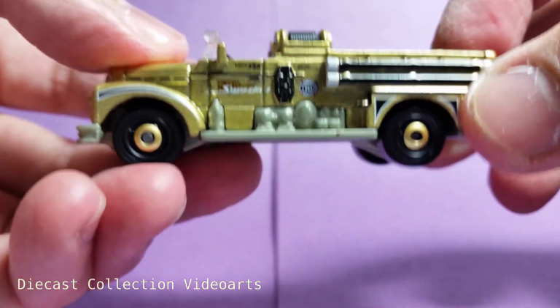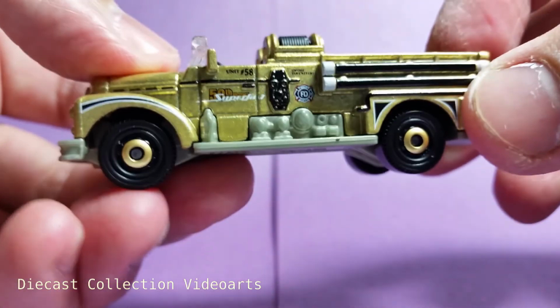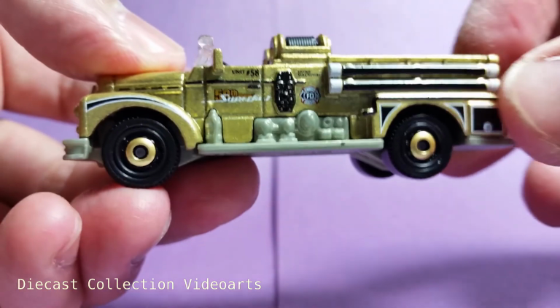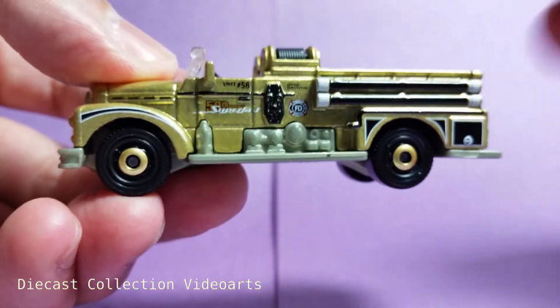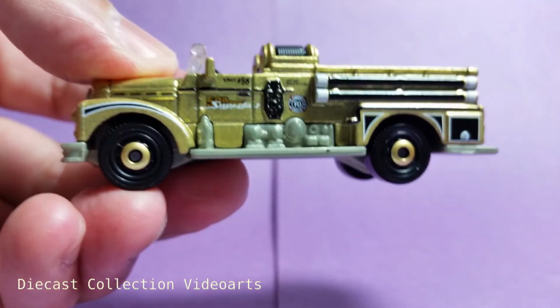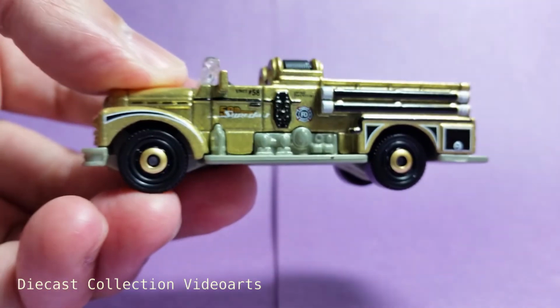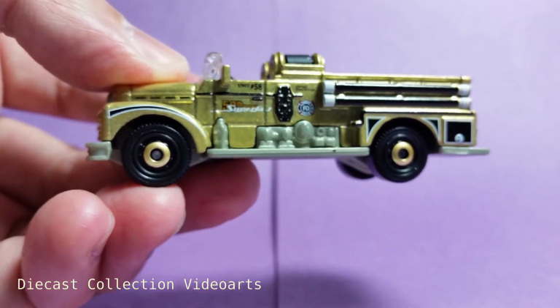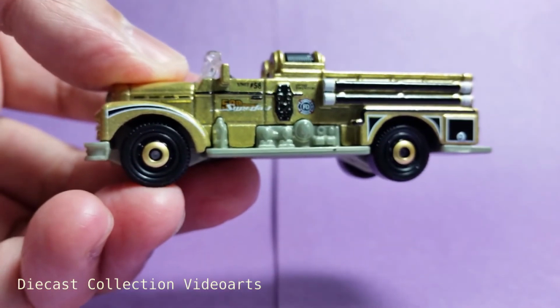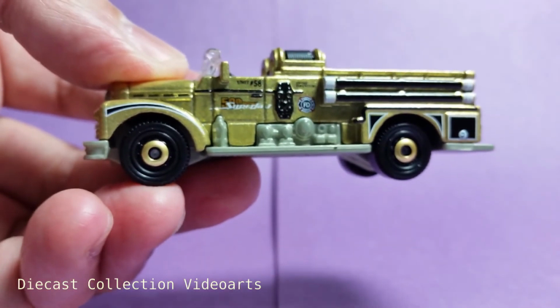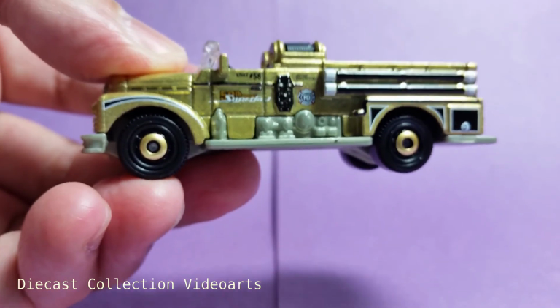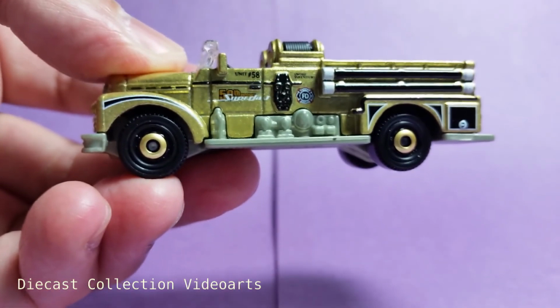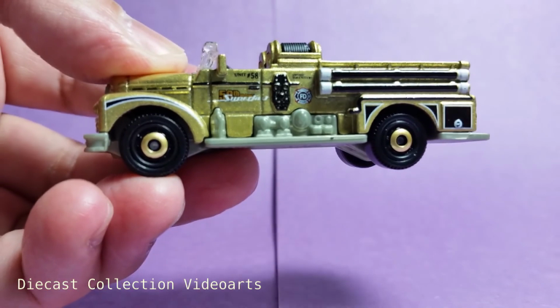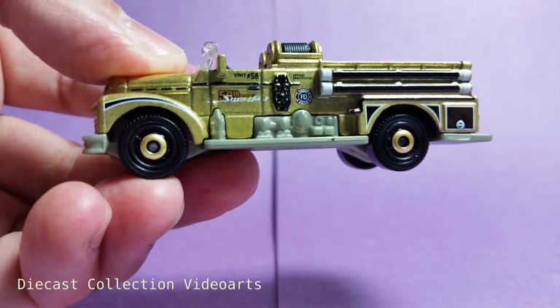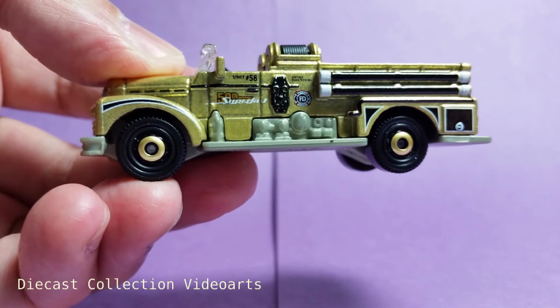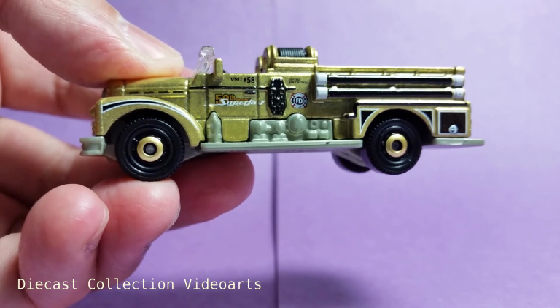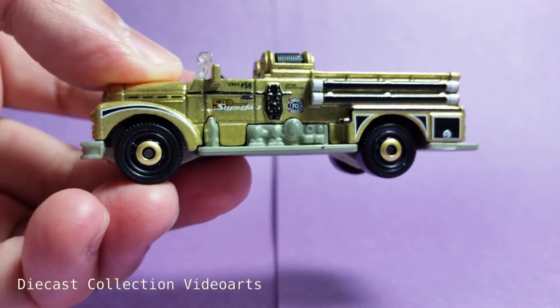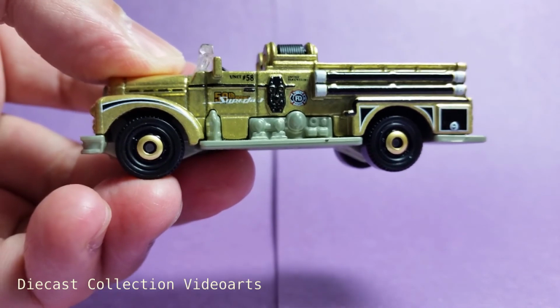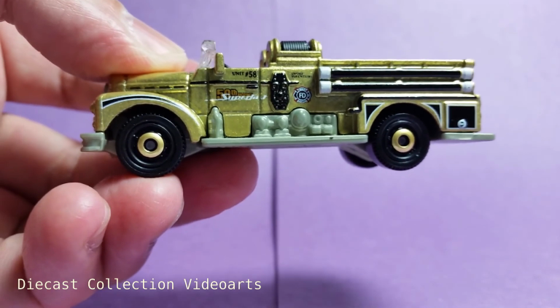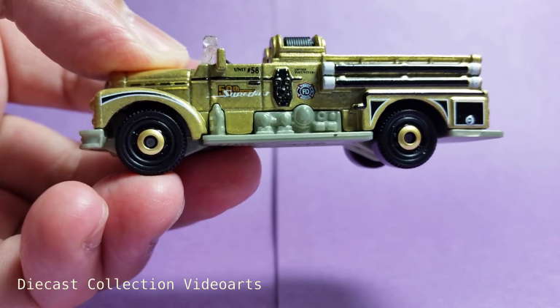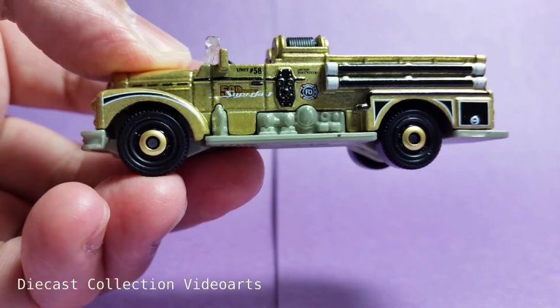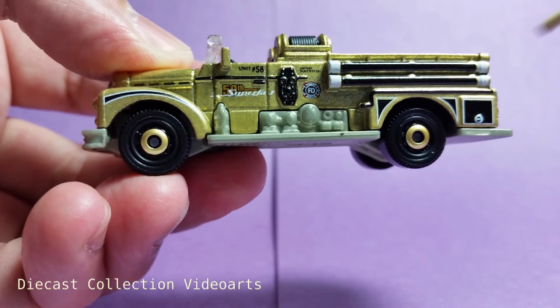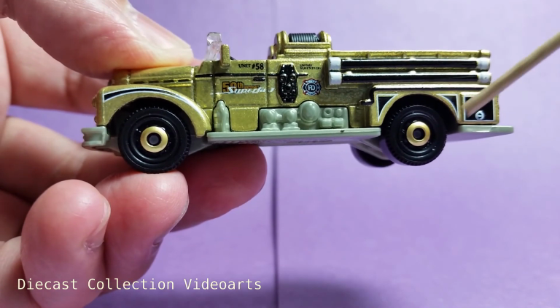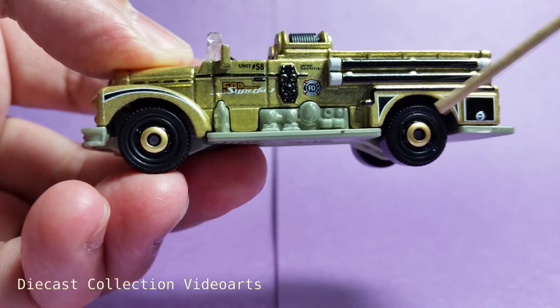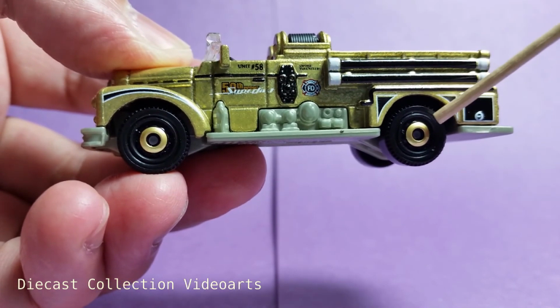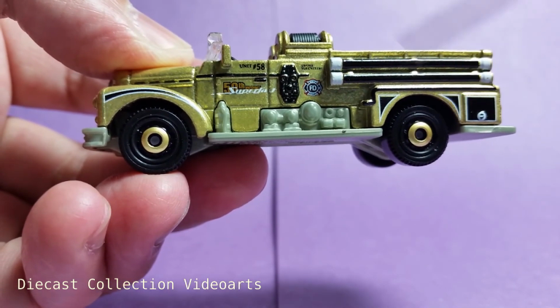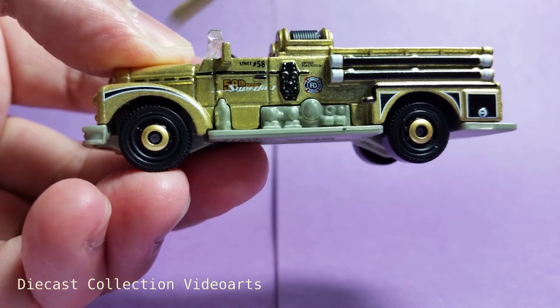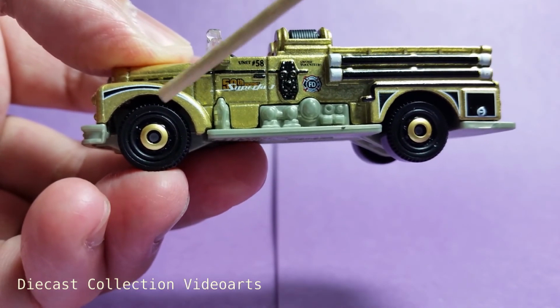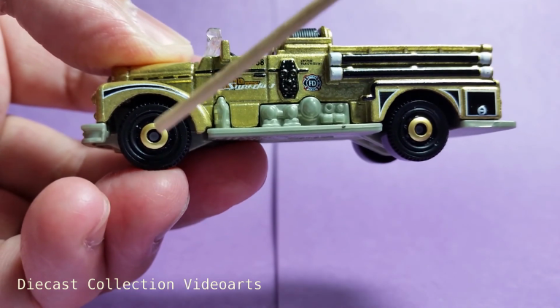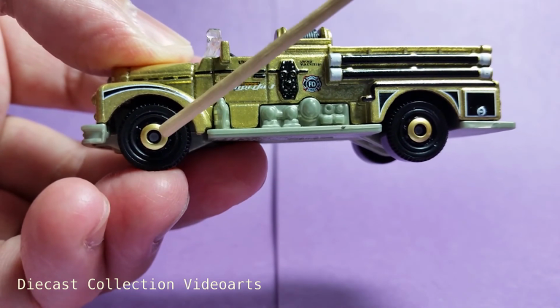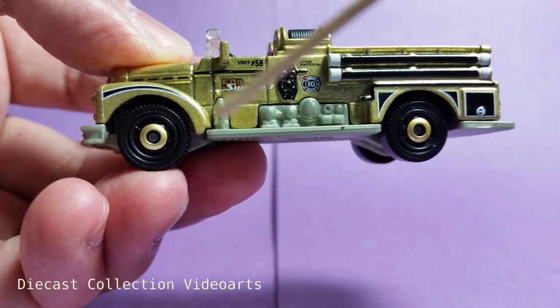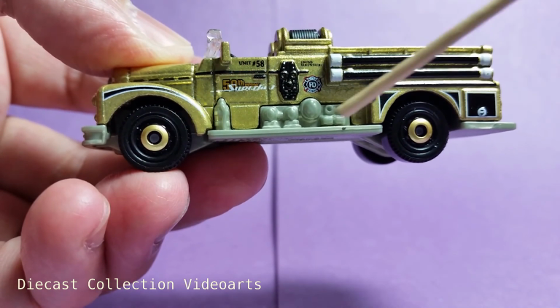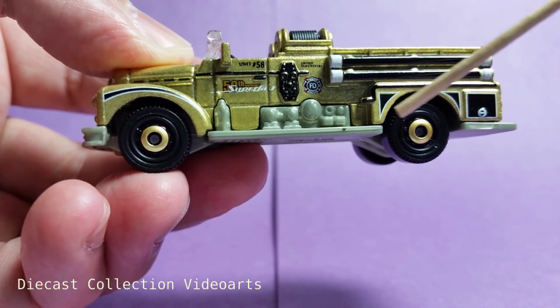One more thing about the model: because it has plenty of gold paint, the rims in the middle are also painted in gold.